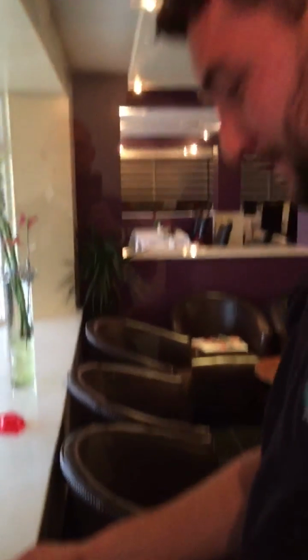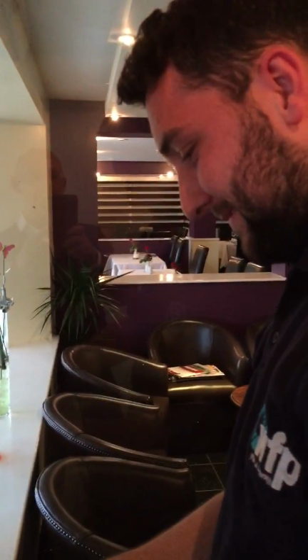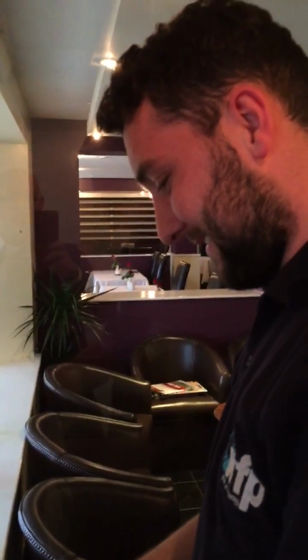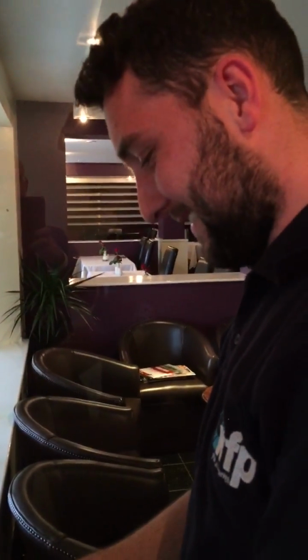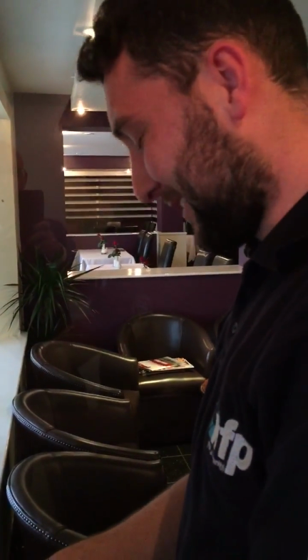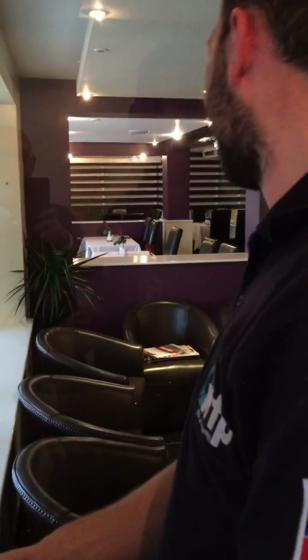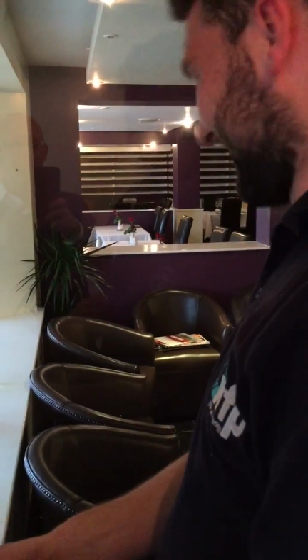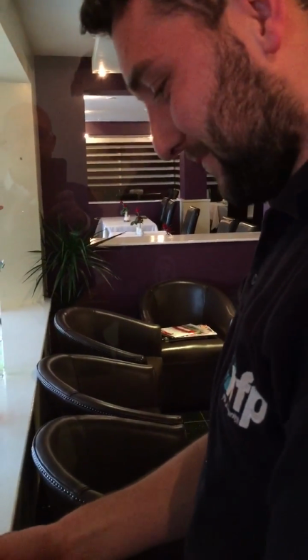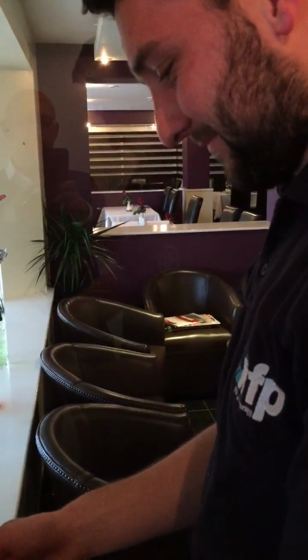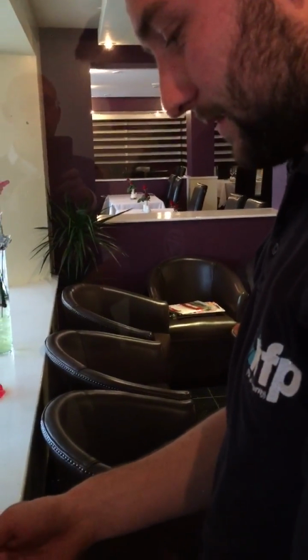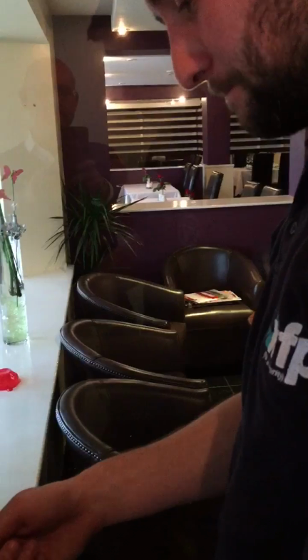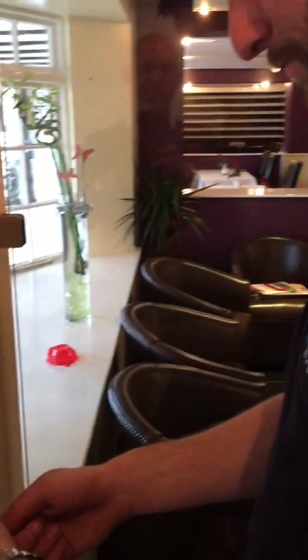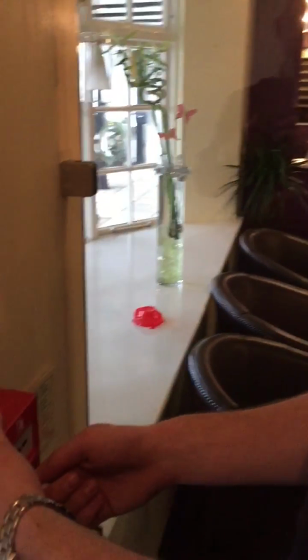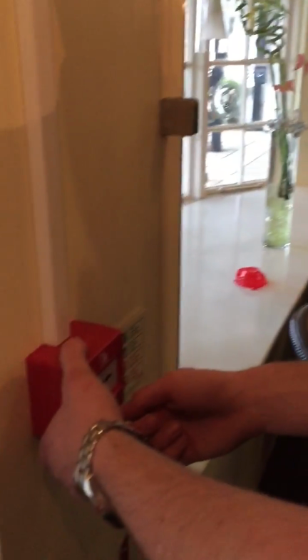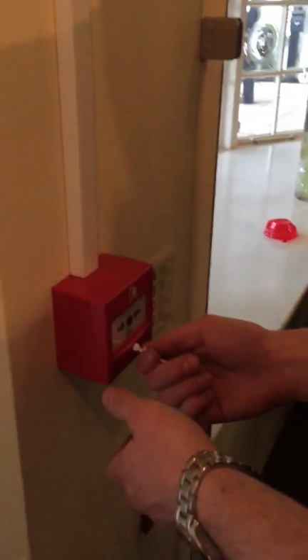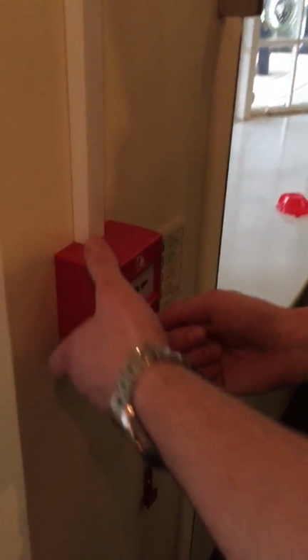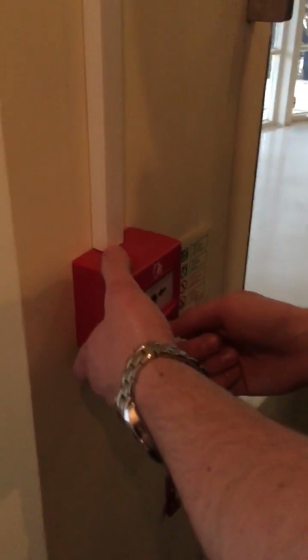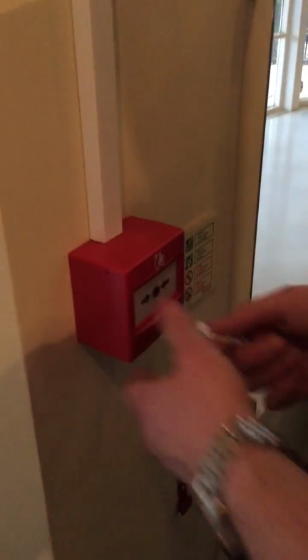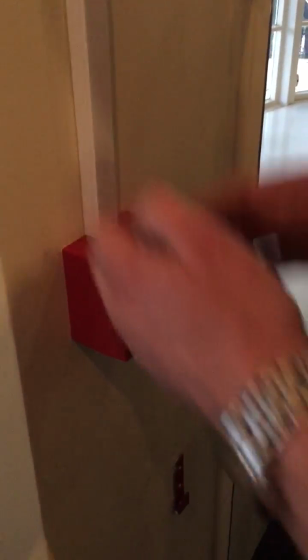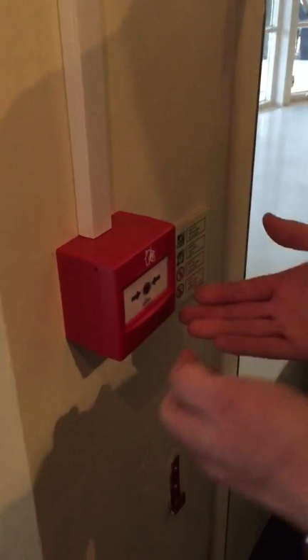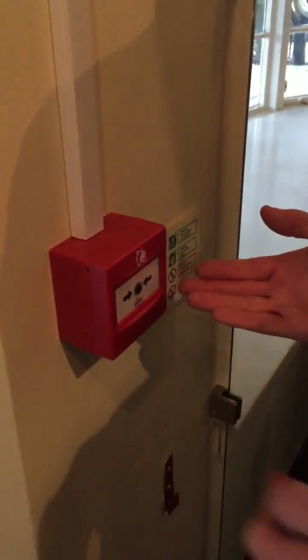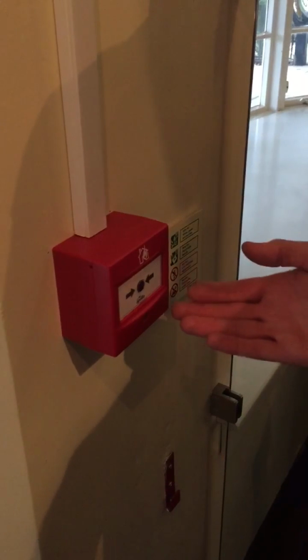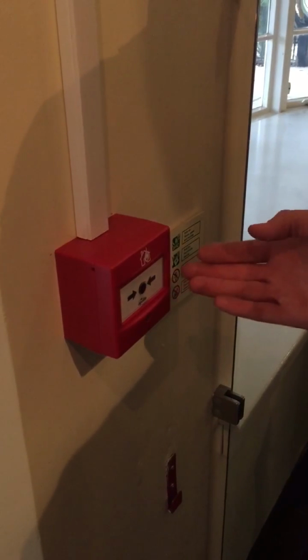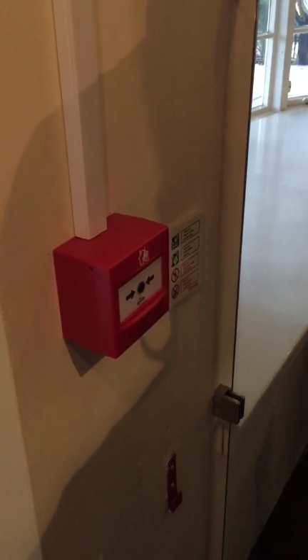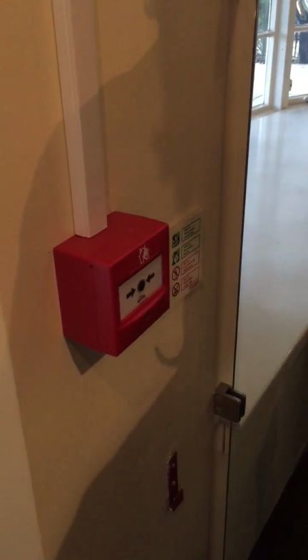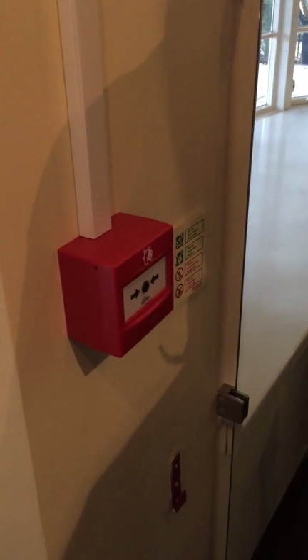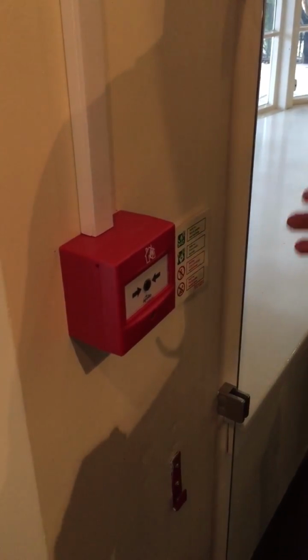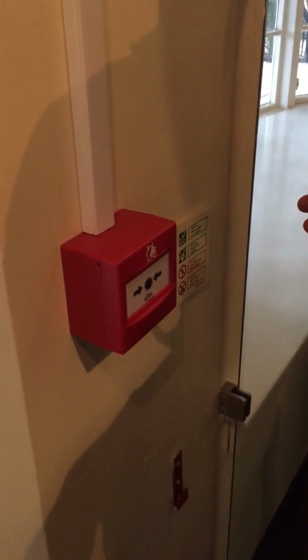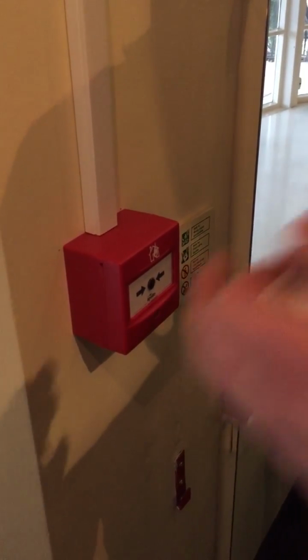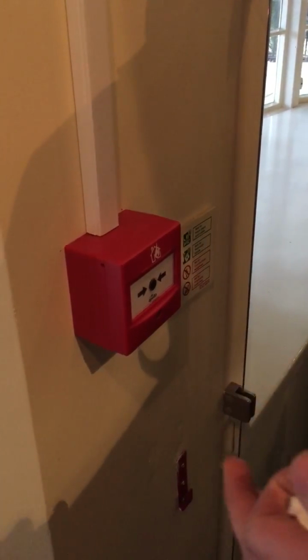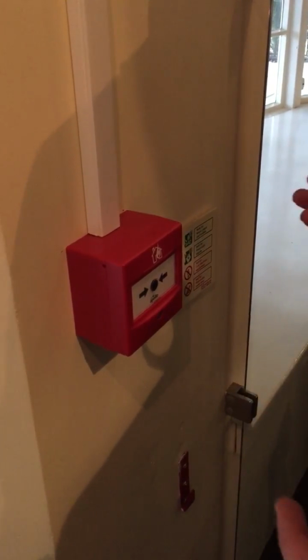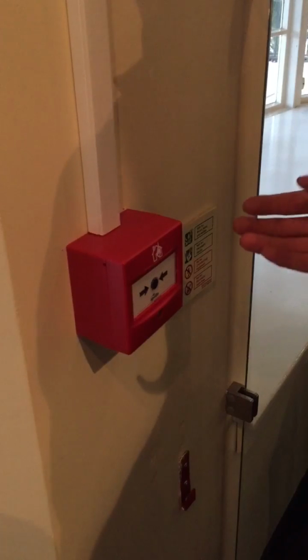Hello everybody. James is now going to explain about the Apollo AlarmSense new call point. This is the assembled call point and once it's together it's quite simple compared to their old units.